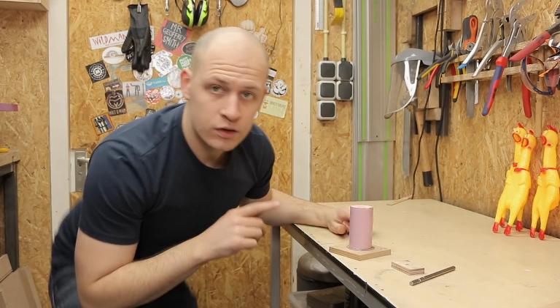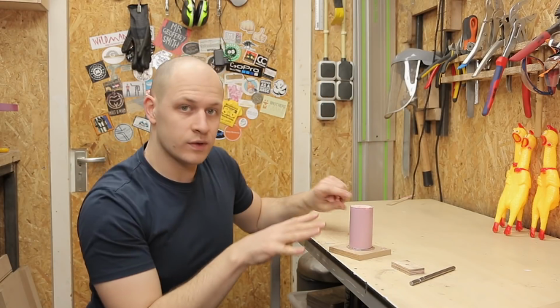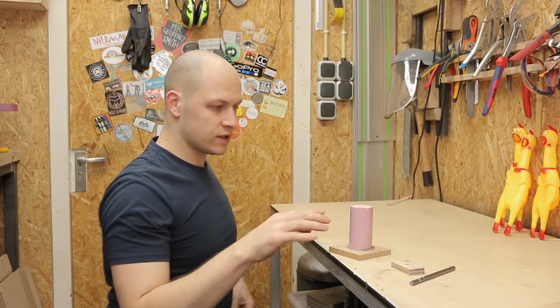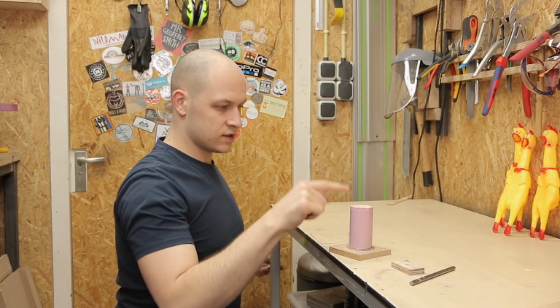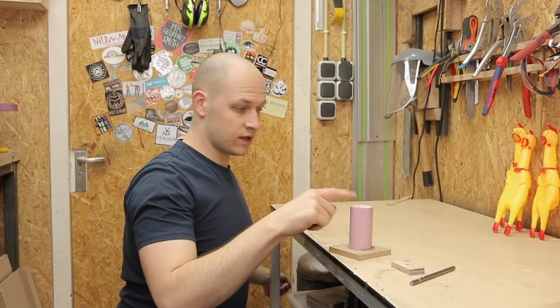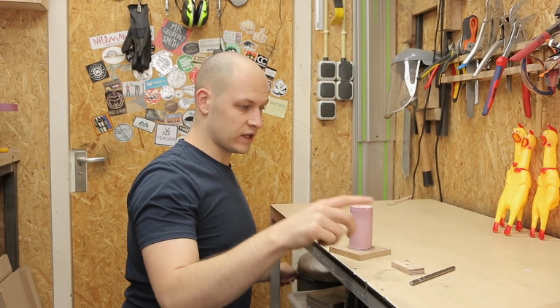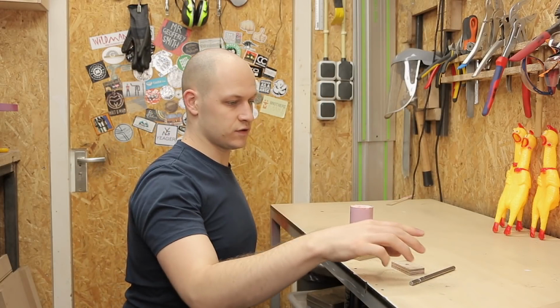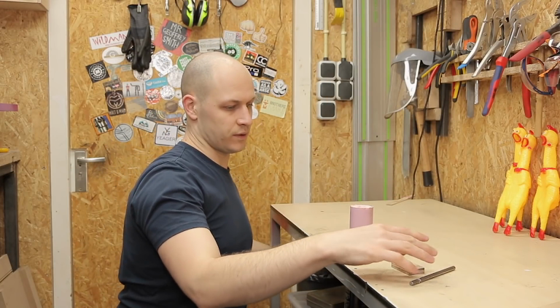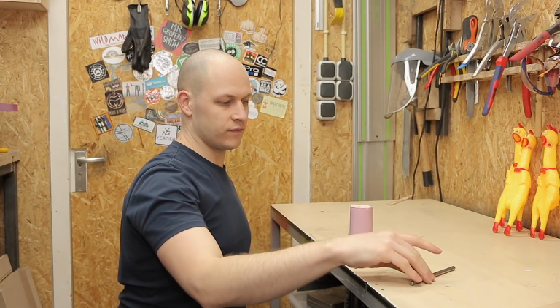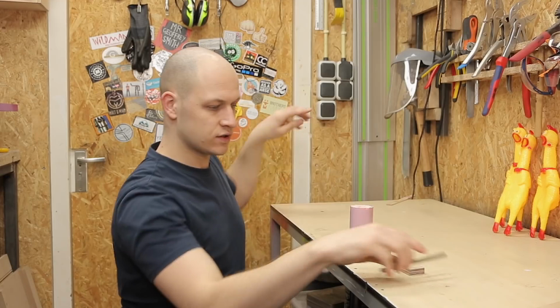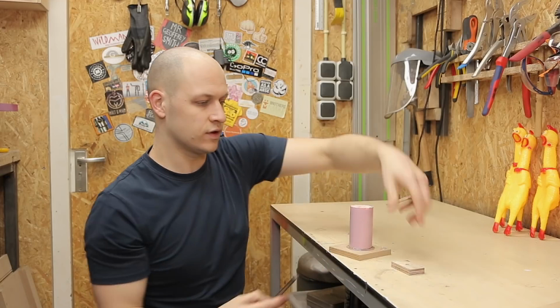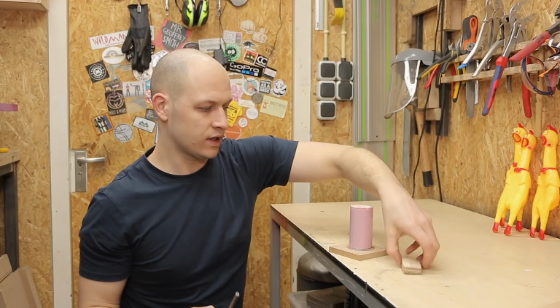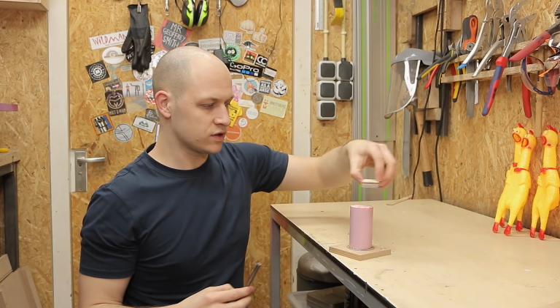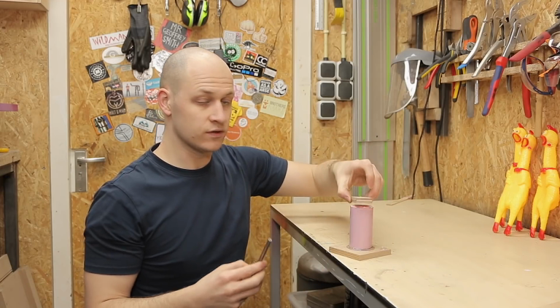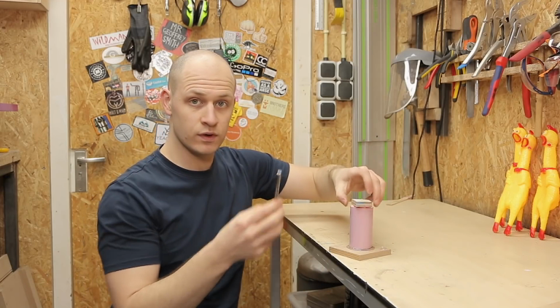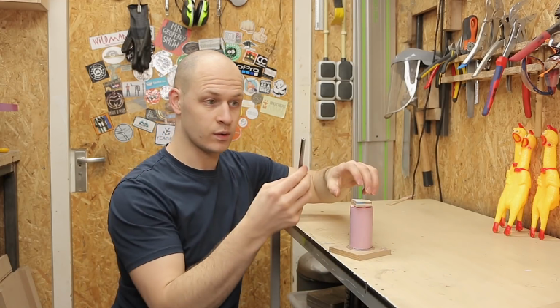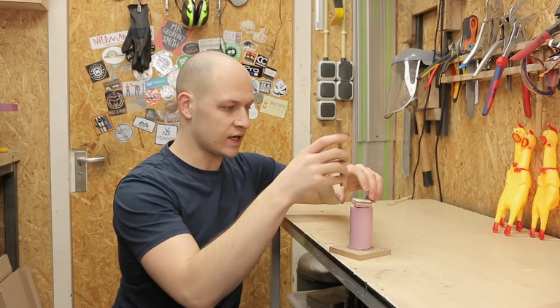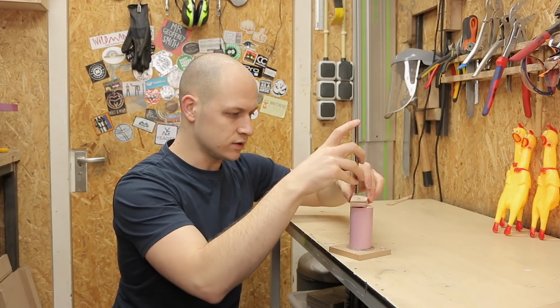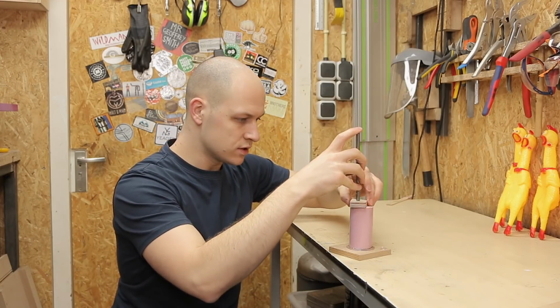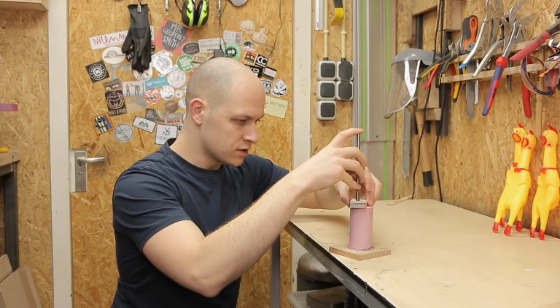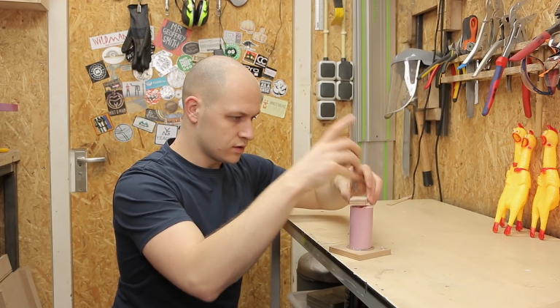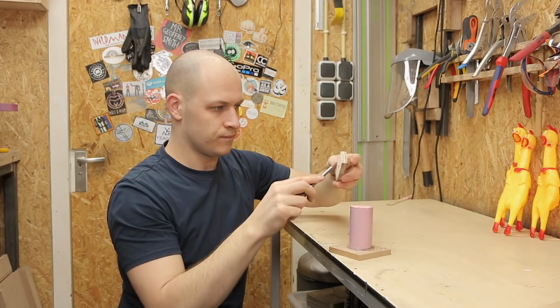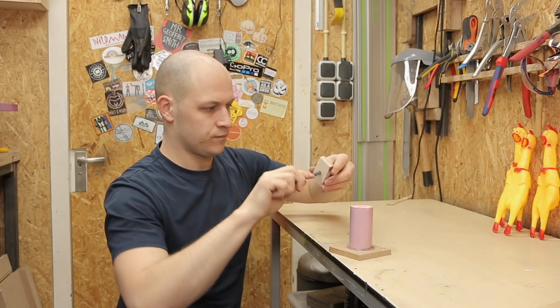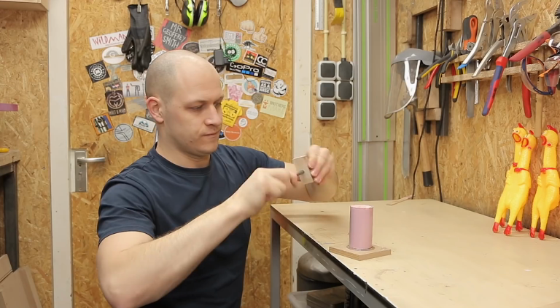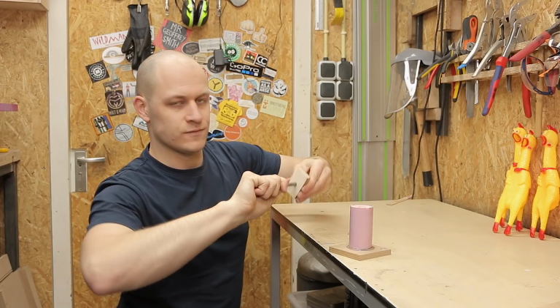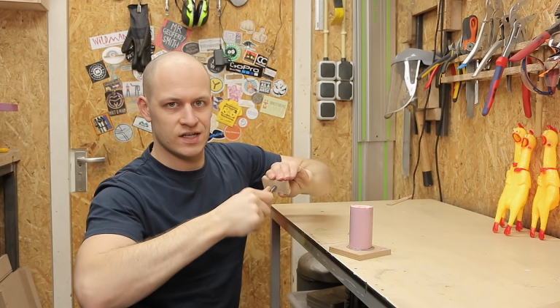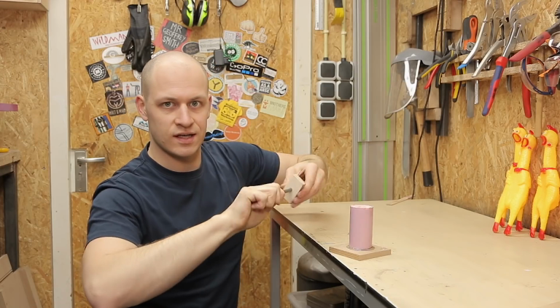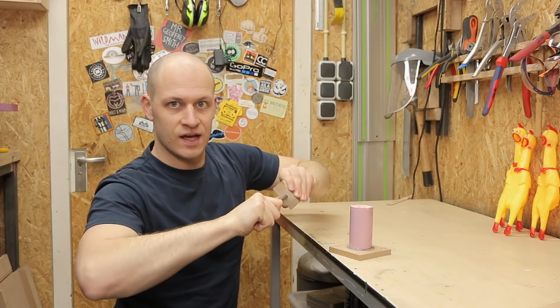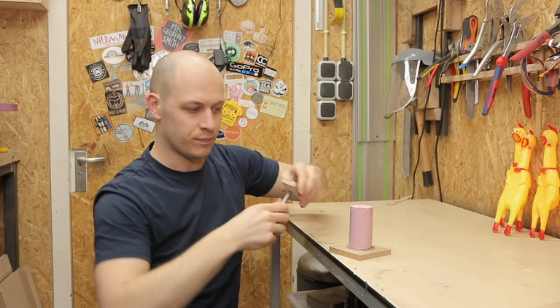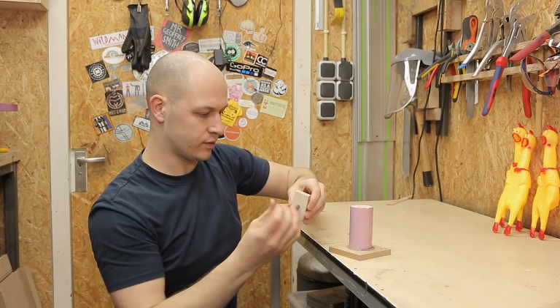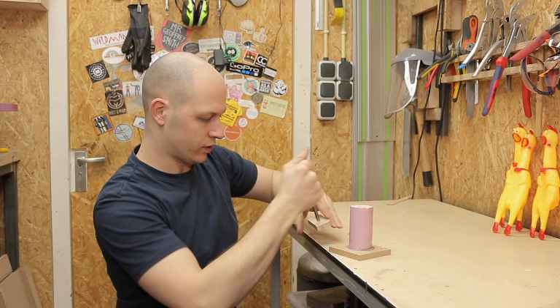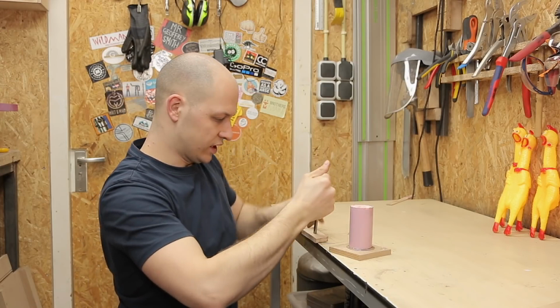The reason I want to cut it is that it gives a flat surface on top, and when you have a flat surface on top, I can use this piece of wood with the axle to actually keep the axle in place when pouring the silicon.